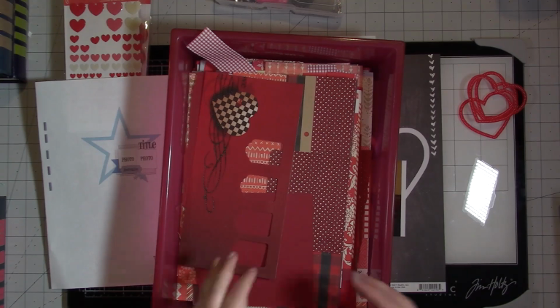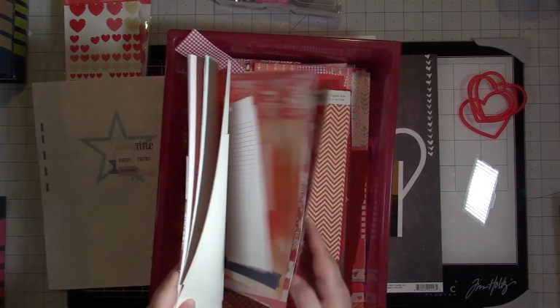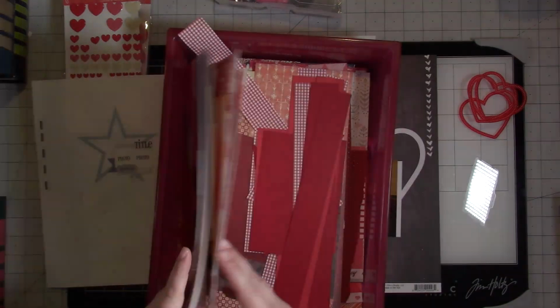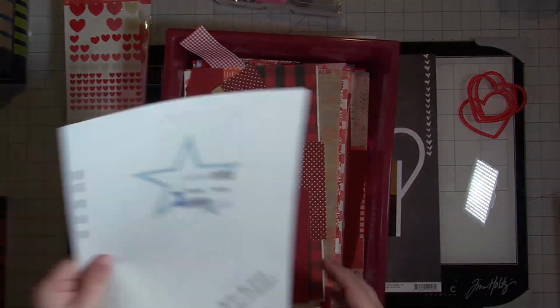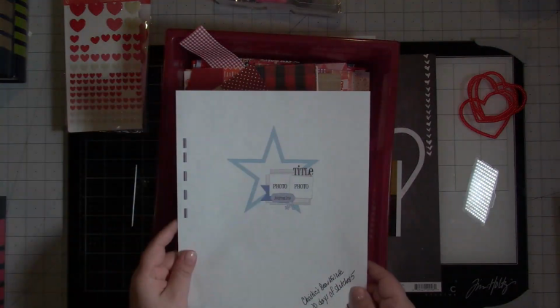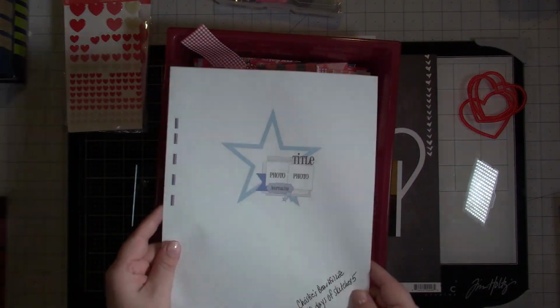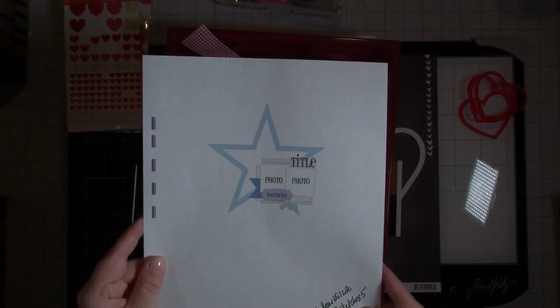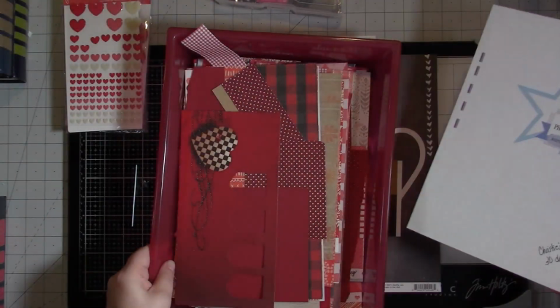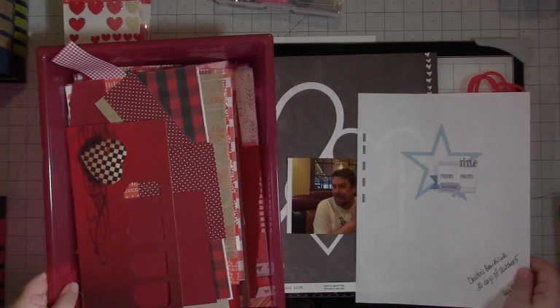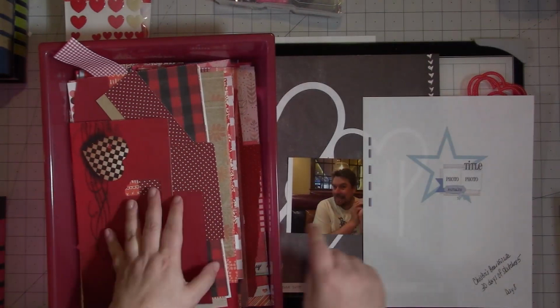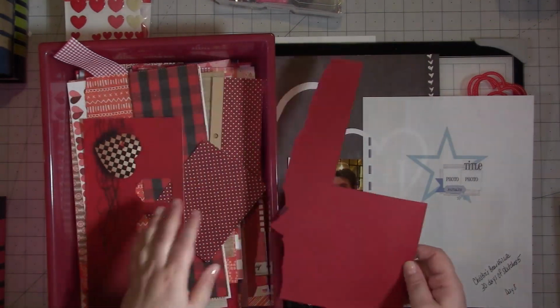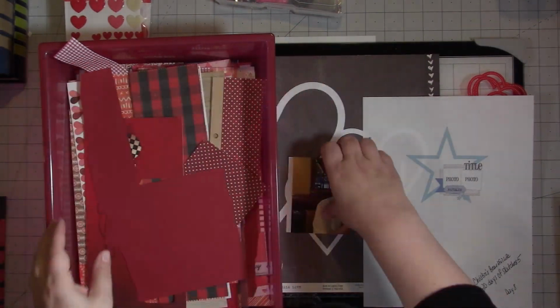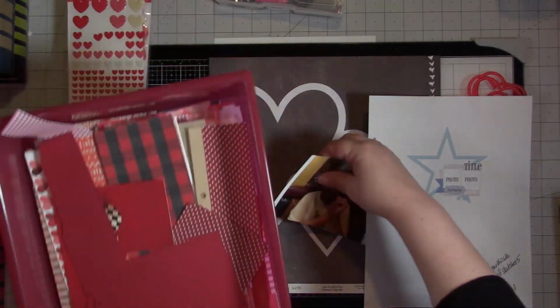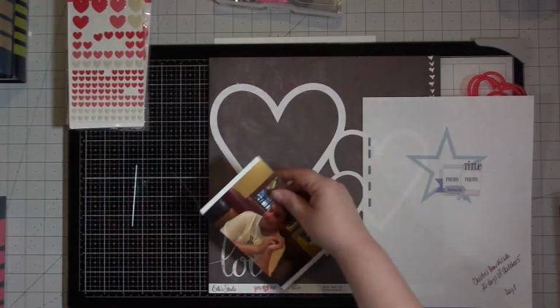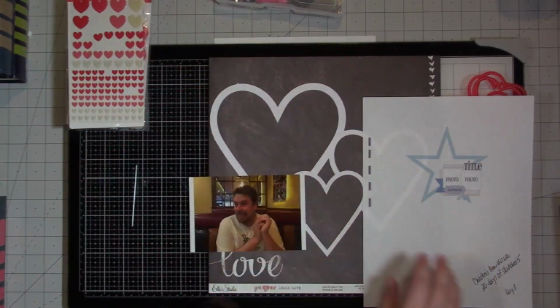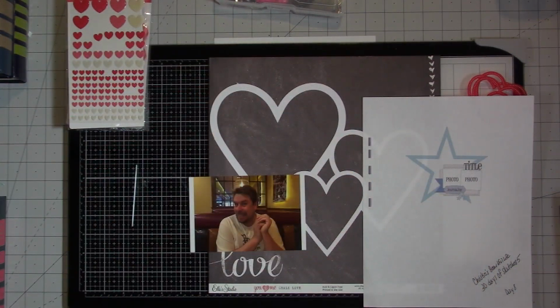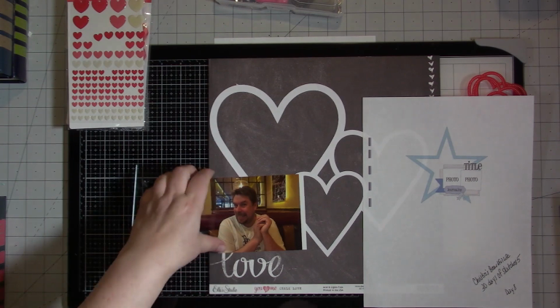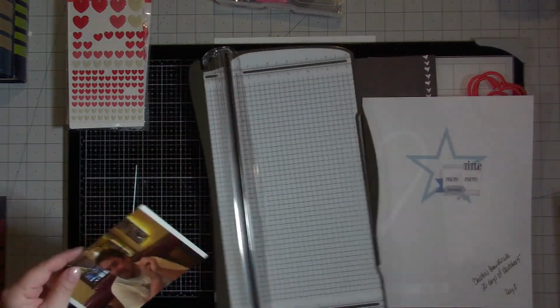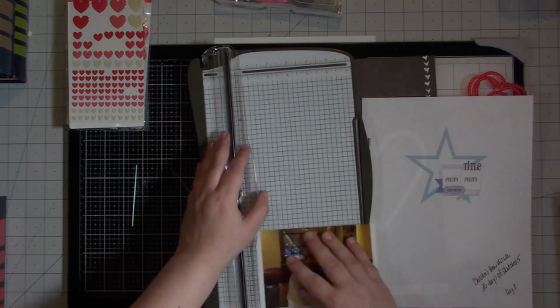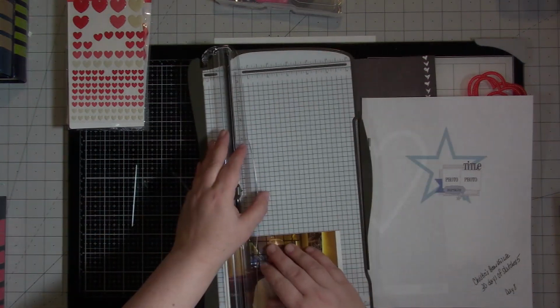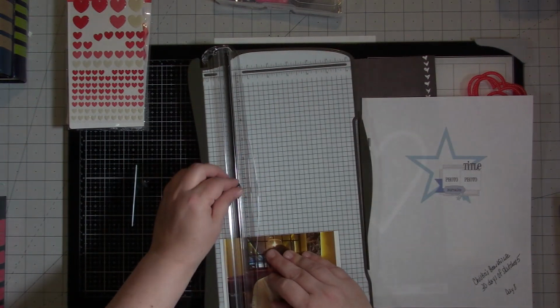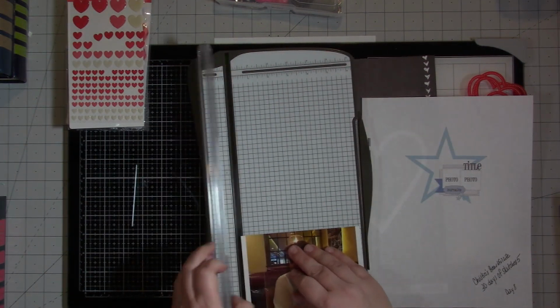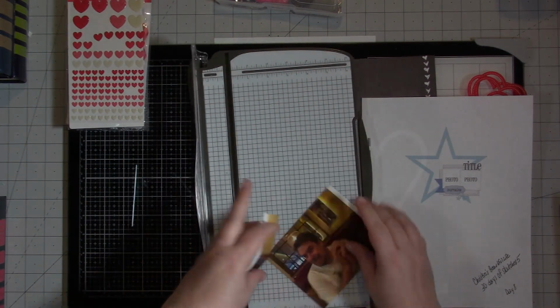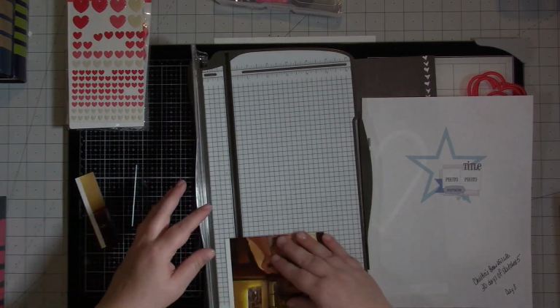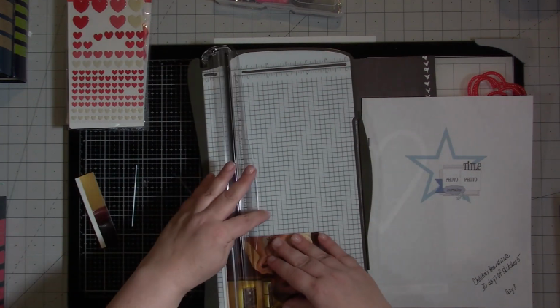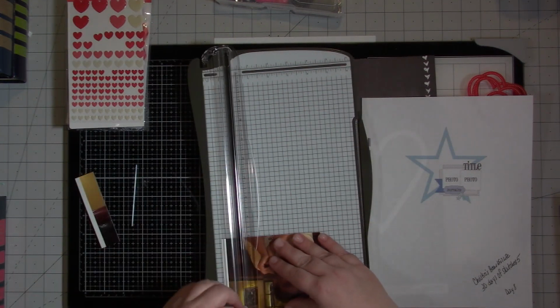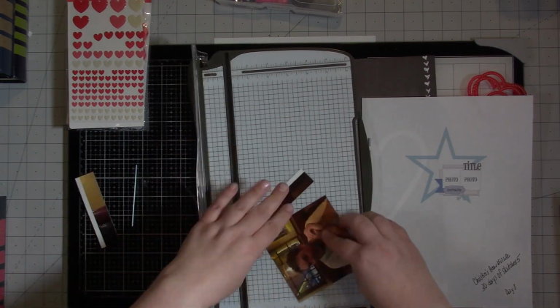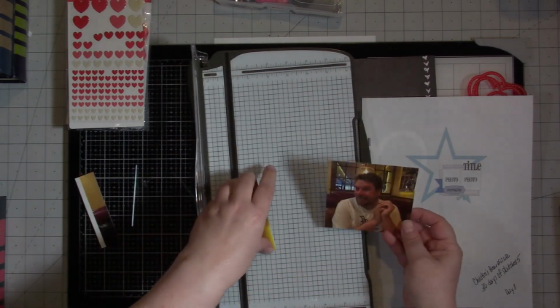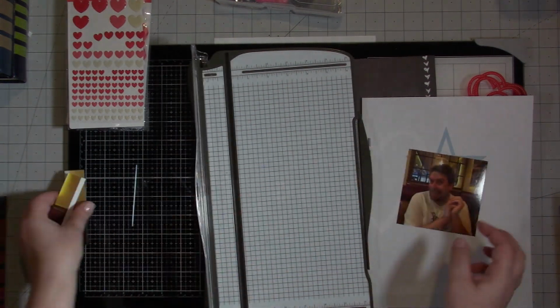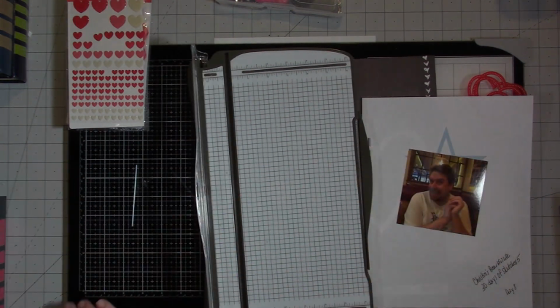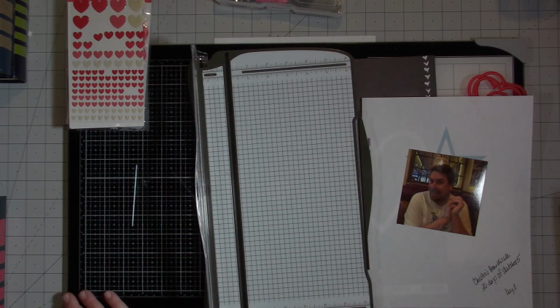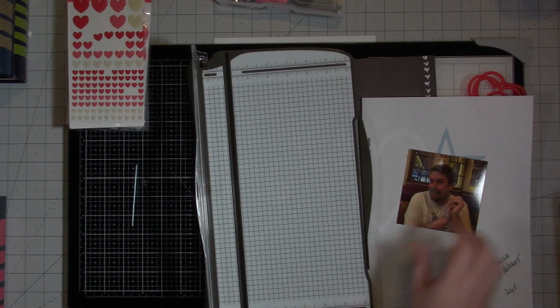Hi everyone, Gina here with a quick and easy layout. Today I'm using the Day 8 sketch from Christy's Beautiful Life. As I've been doing, I will link her videos down below.